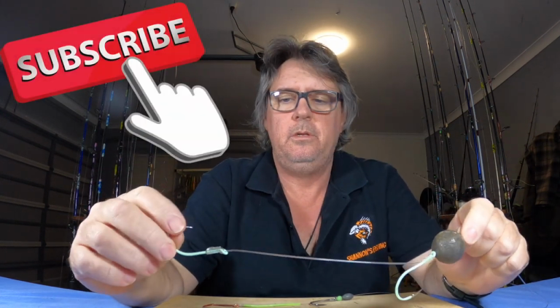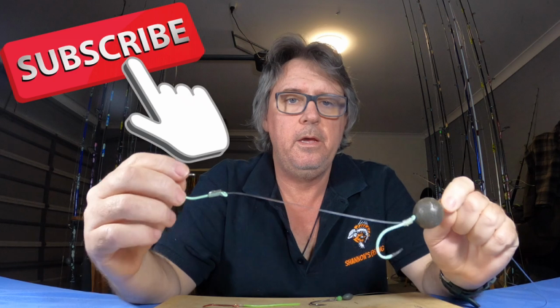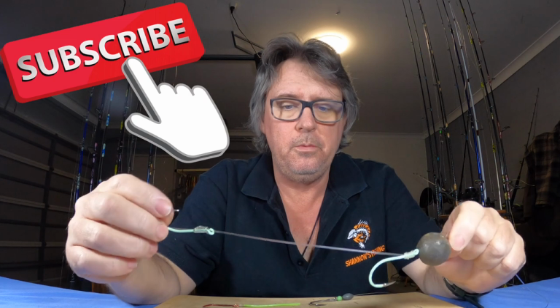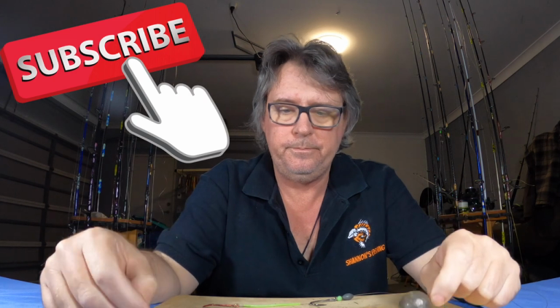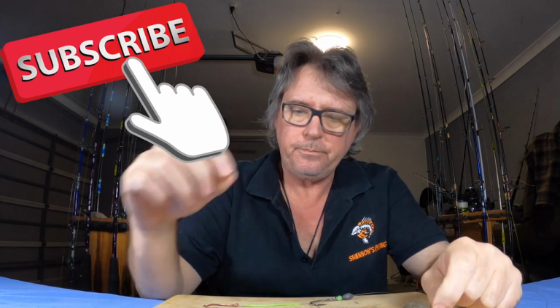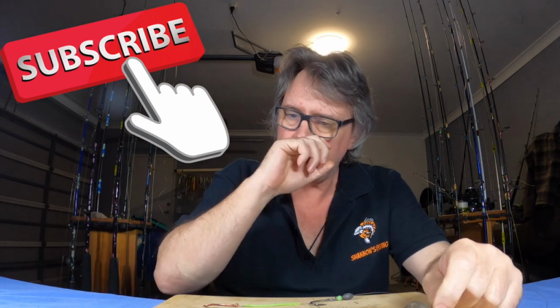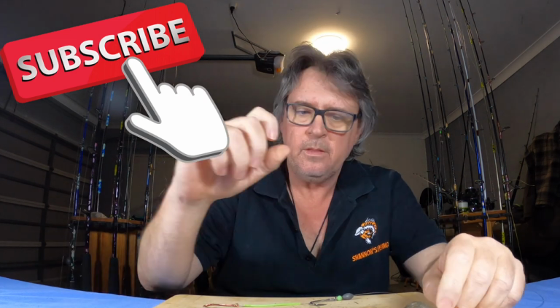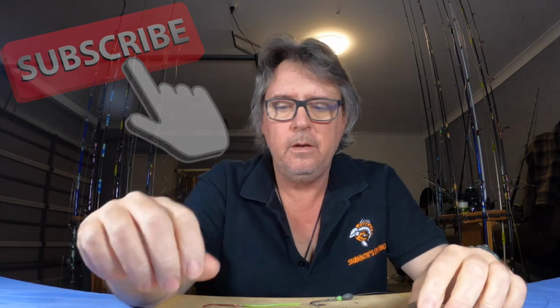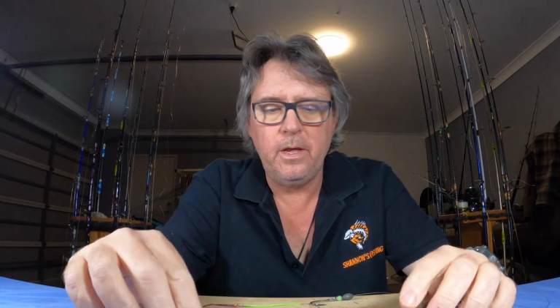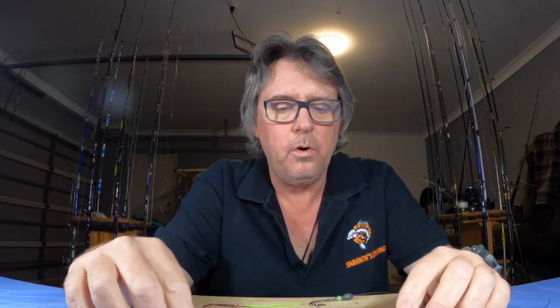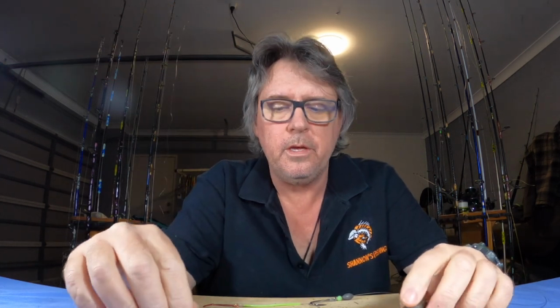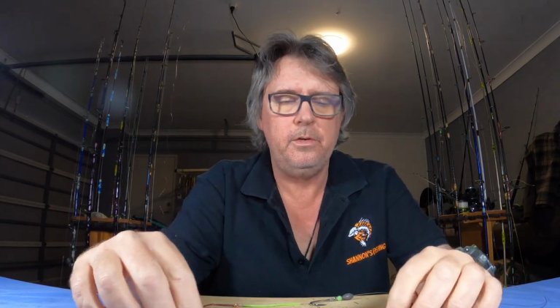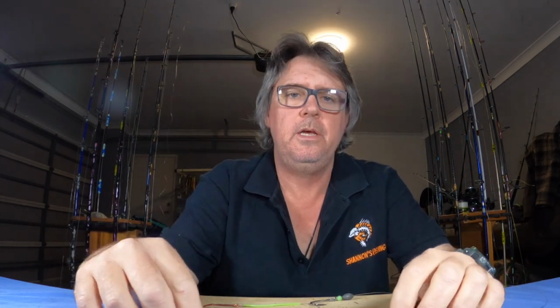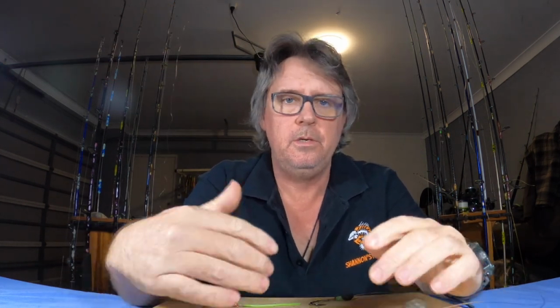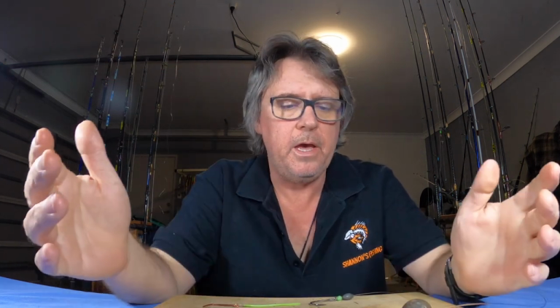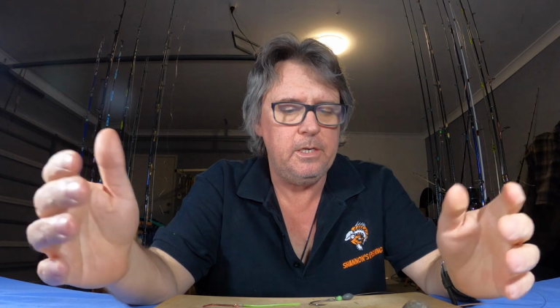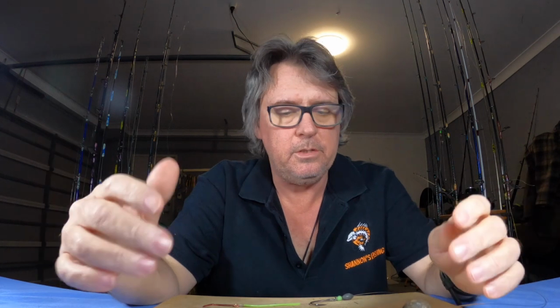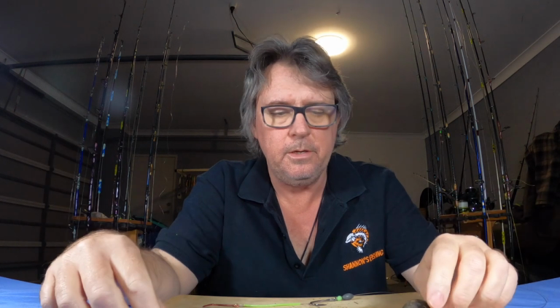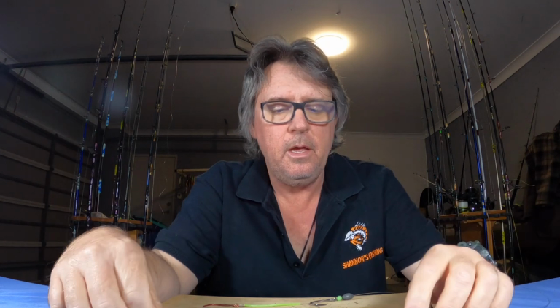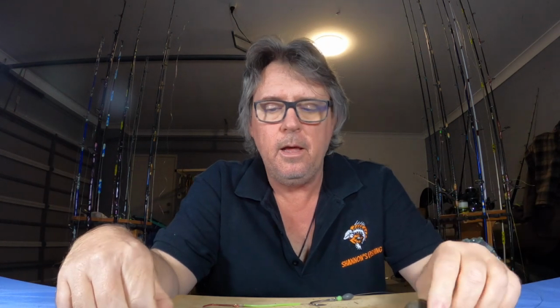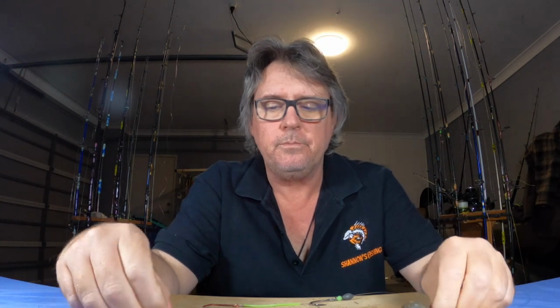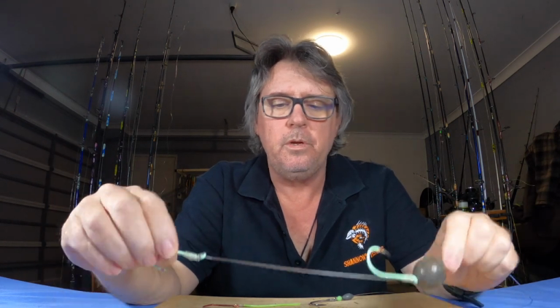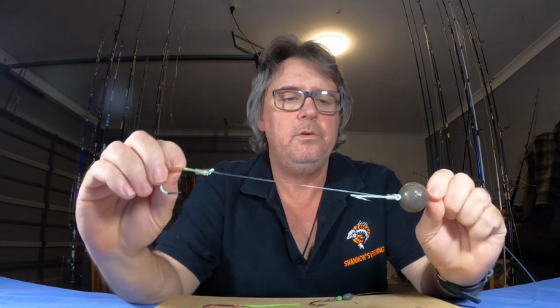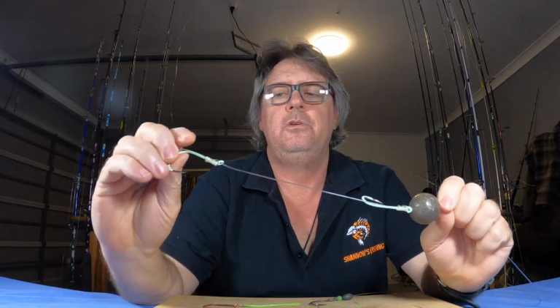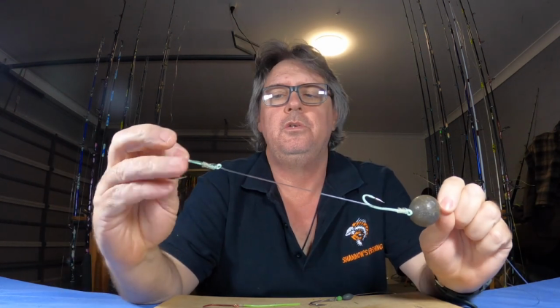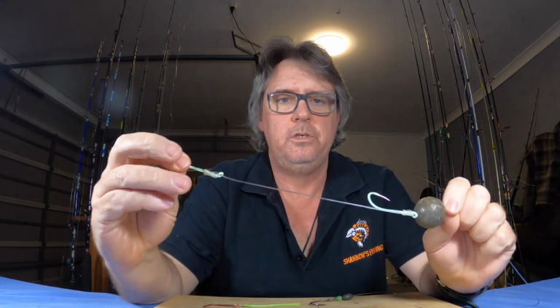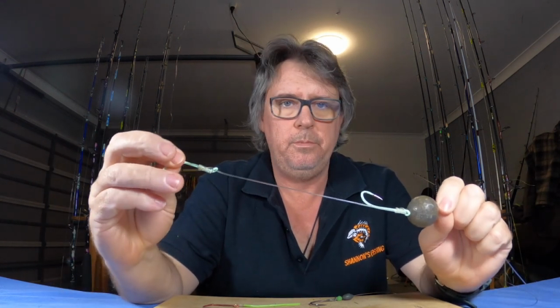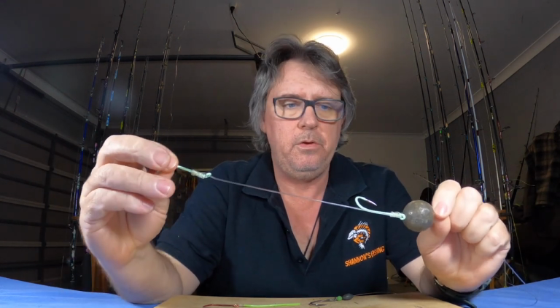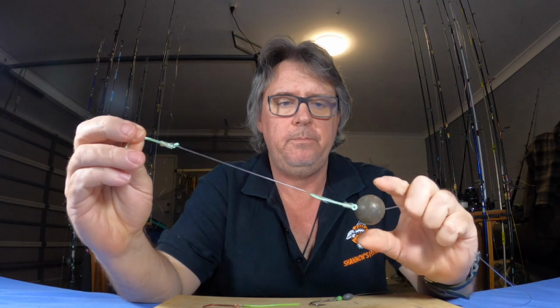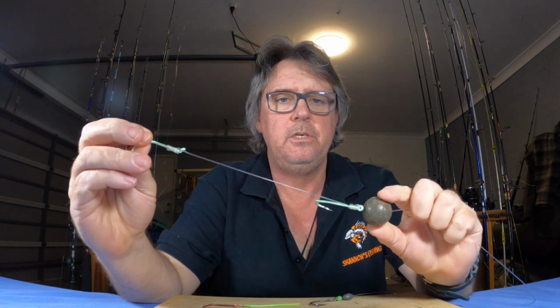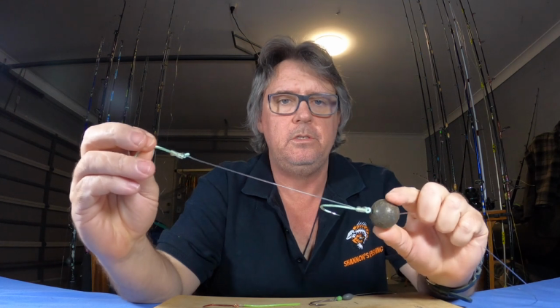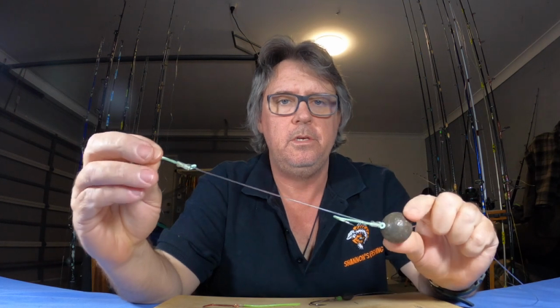And cobia, and even out wider on kingfish, samson, and AJs — that sort of stuff. All you need to do is adjust your hook sizes to the bait you're using and the sinker sizes to your depth, and whether you want to be on the bottom or not.